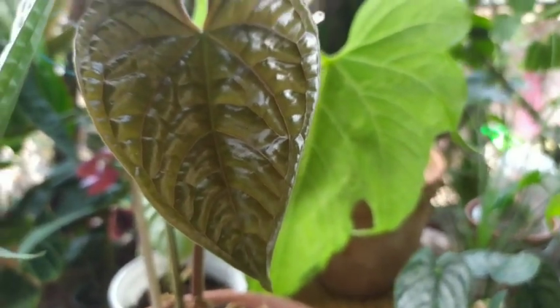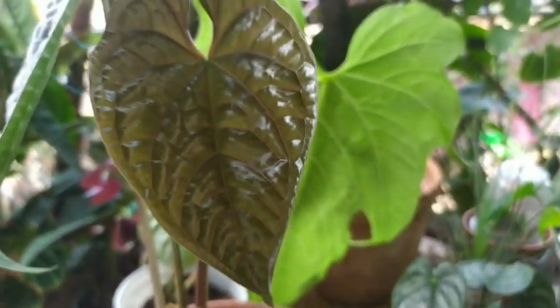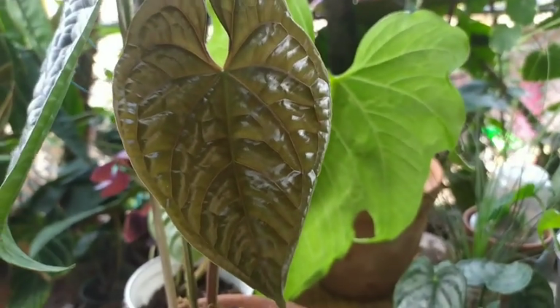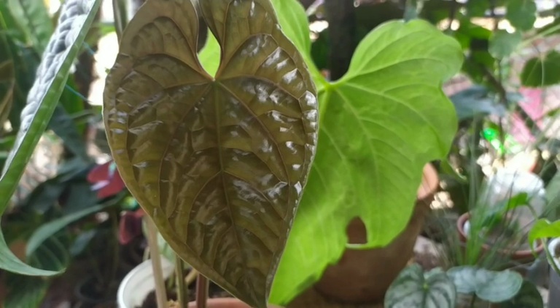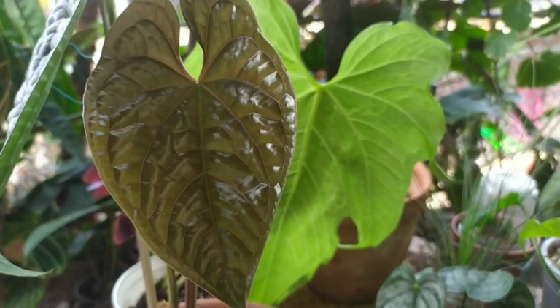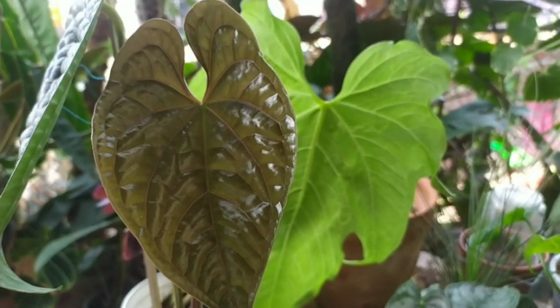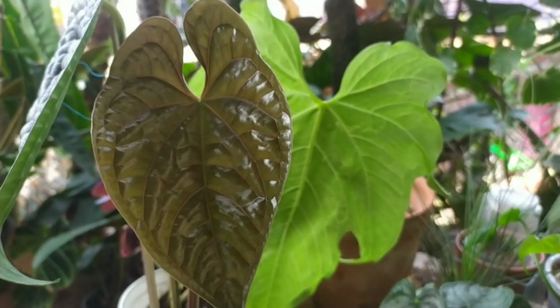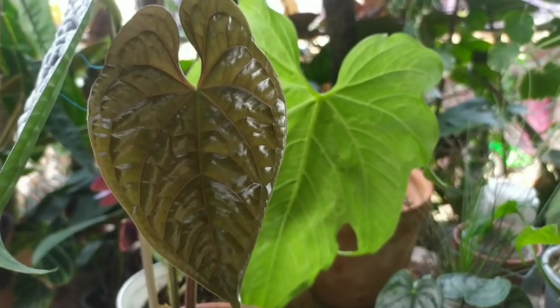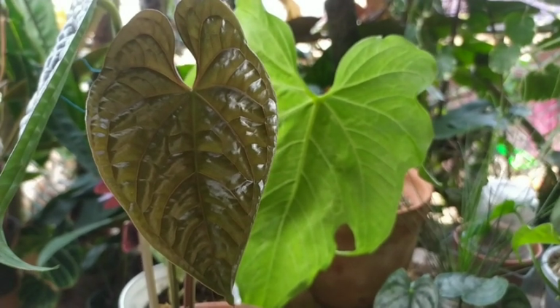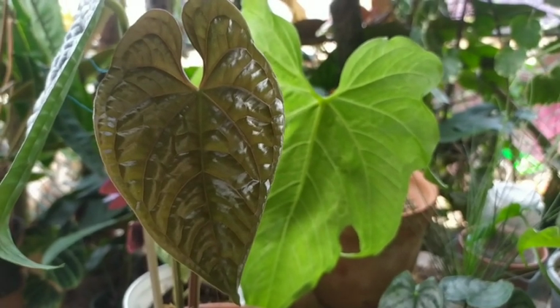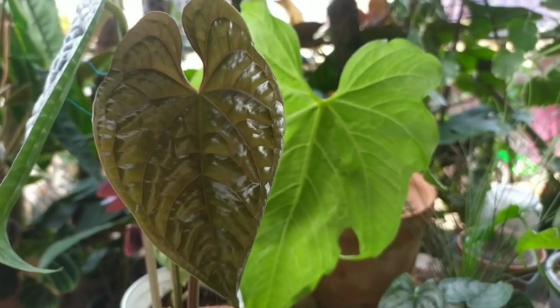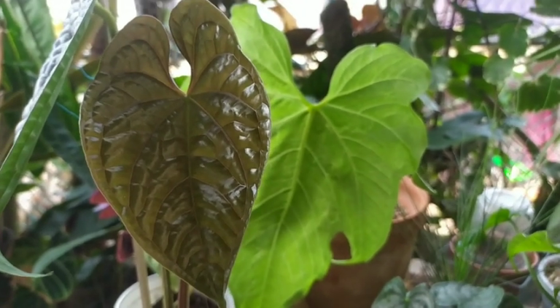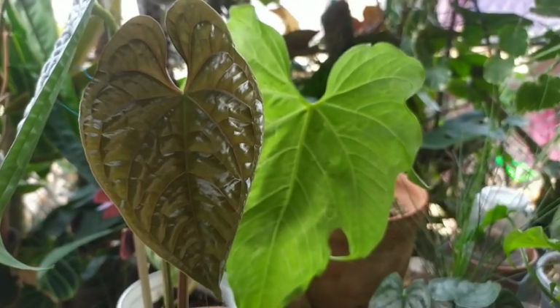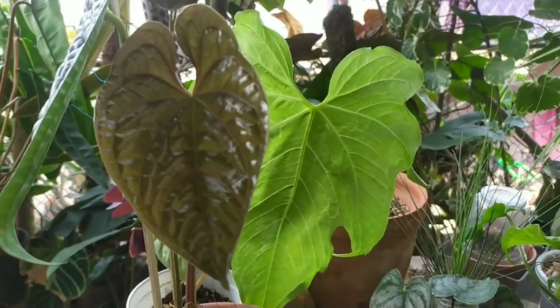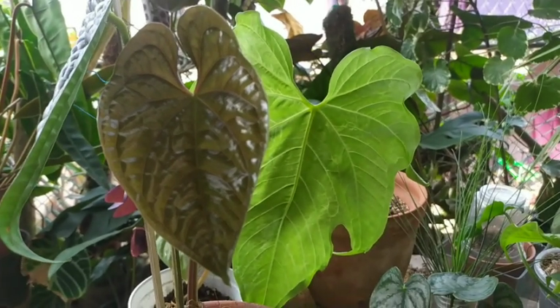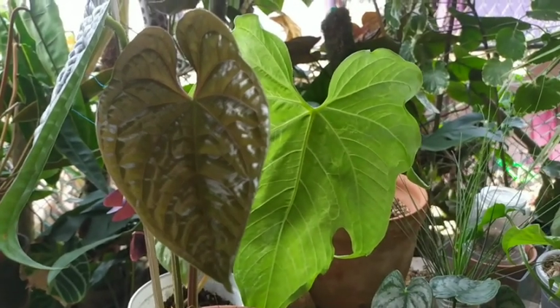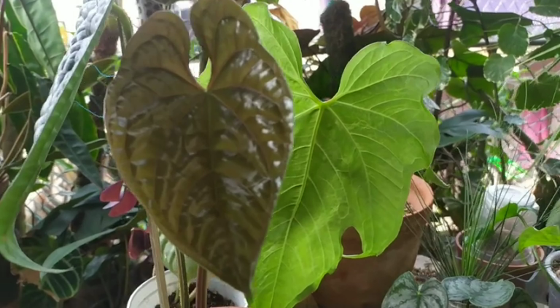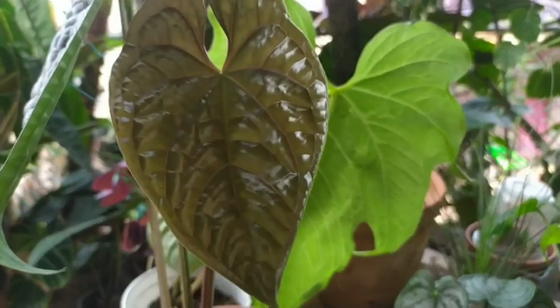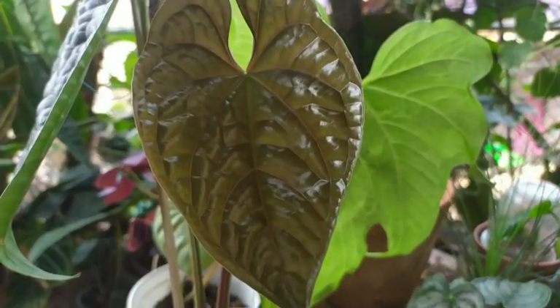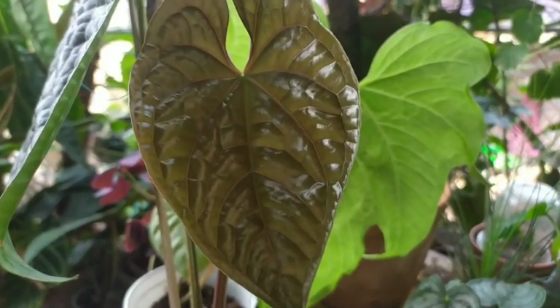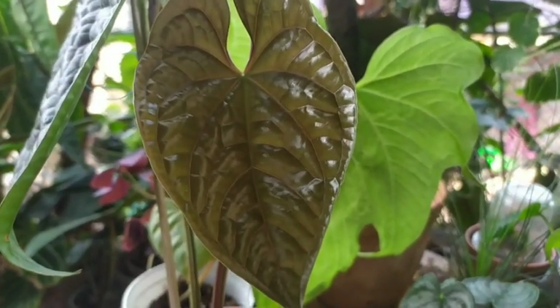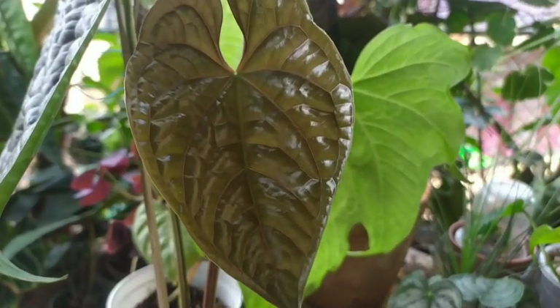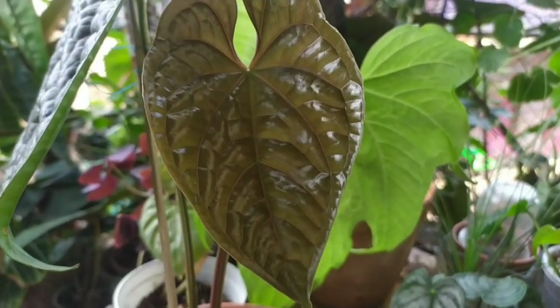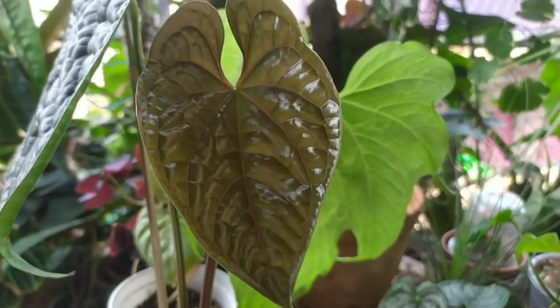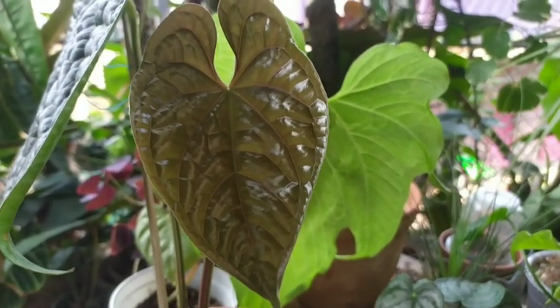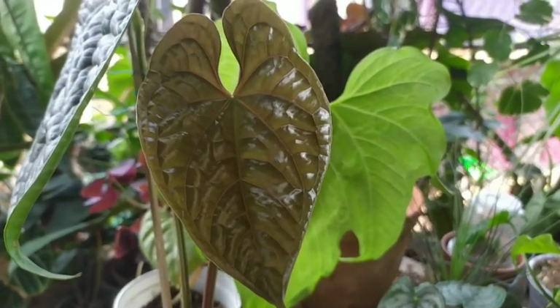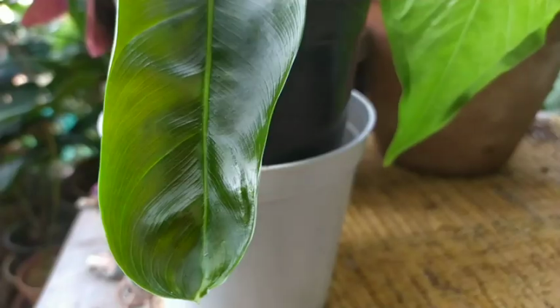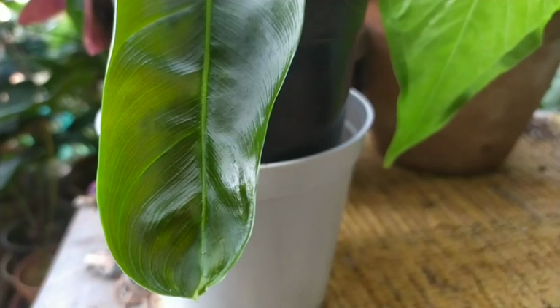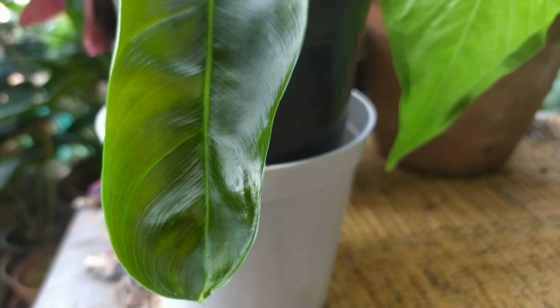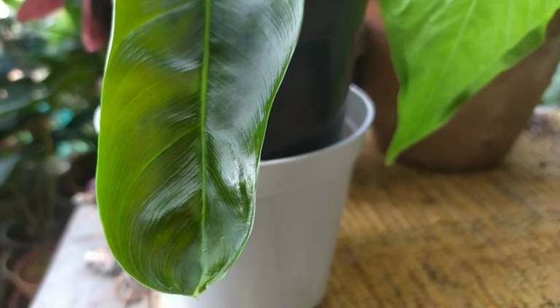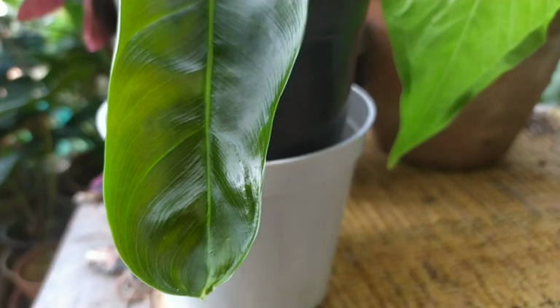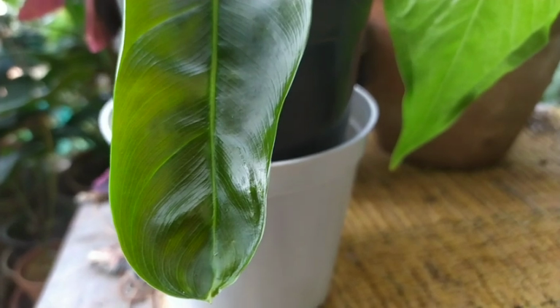This is the newest leaf that I got in my garden and it is getting bright and direct sunlight. I'm watering it when I'm watering my other plants. I'm going to do an exclusive video about this plant sometime soon. And the next one is my Philodendron Patriciae.